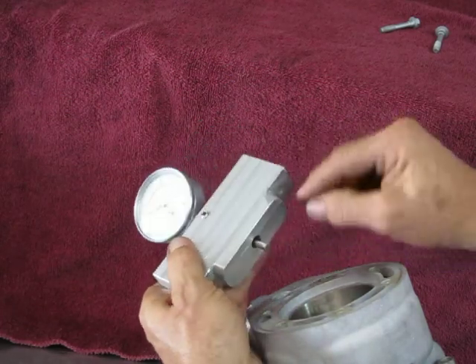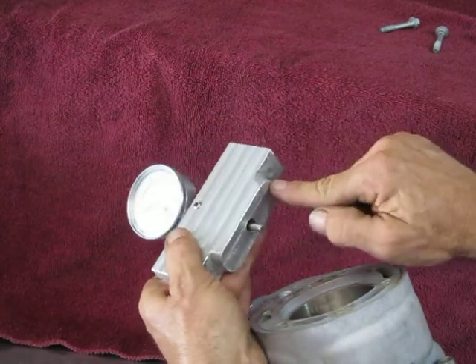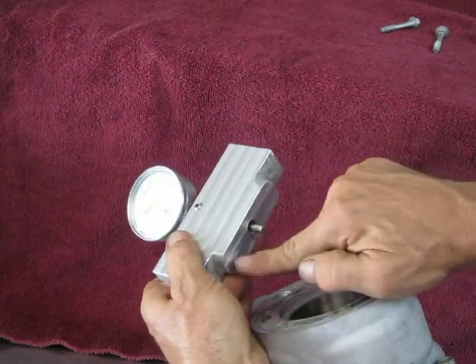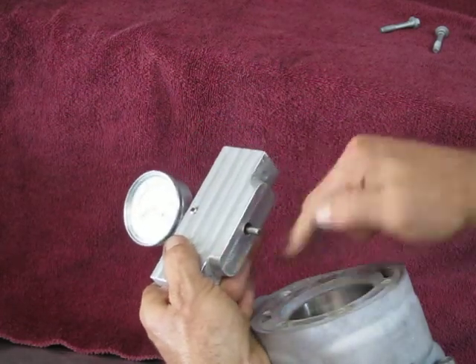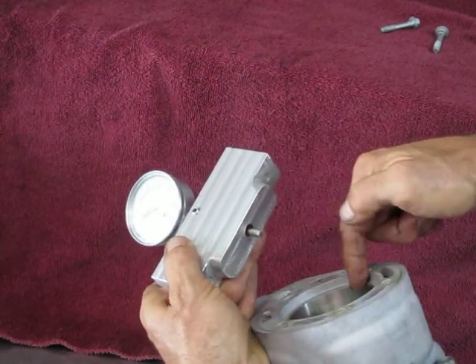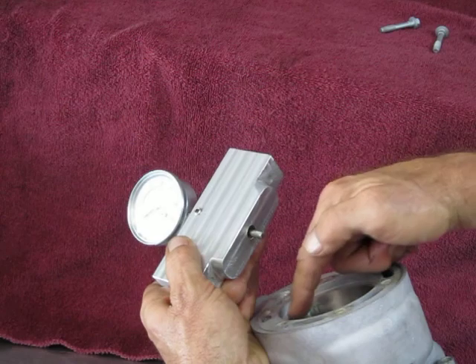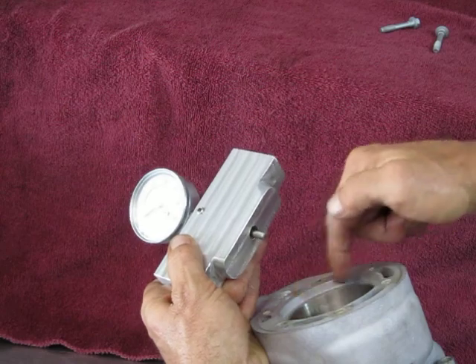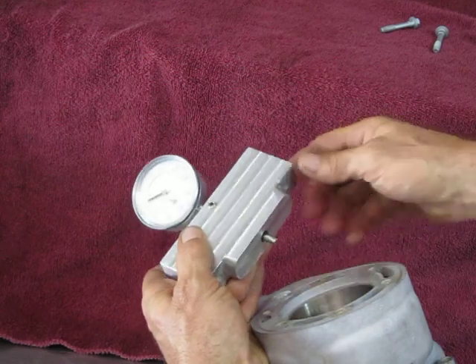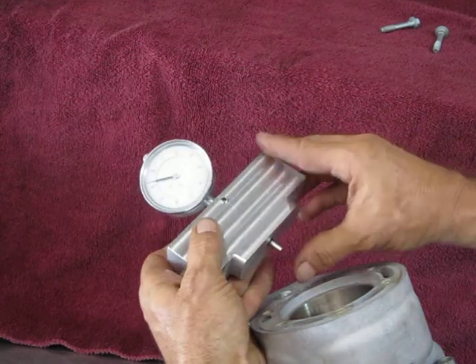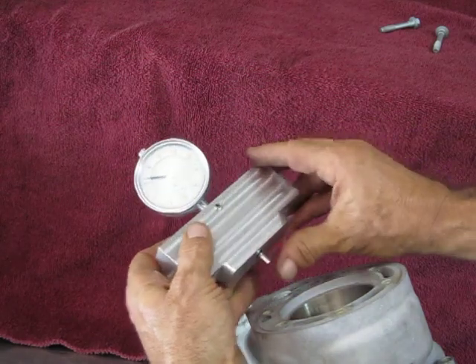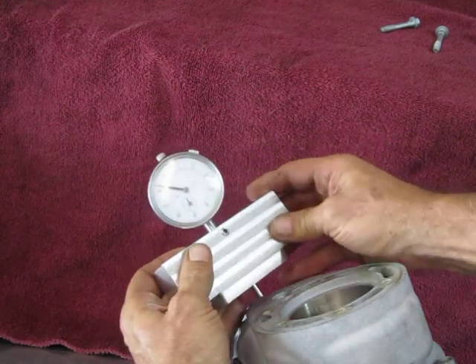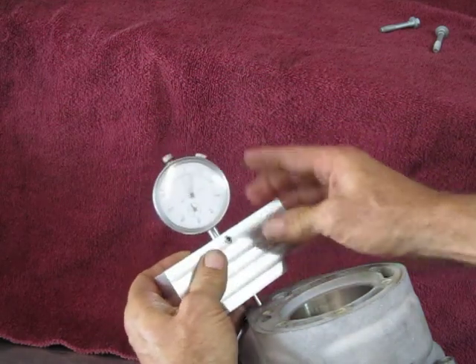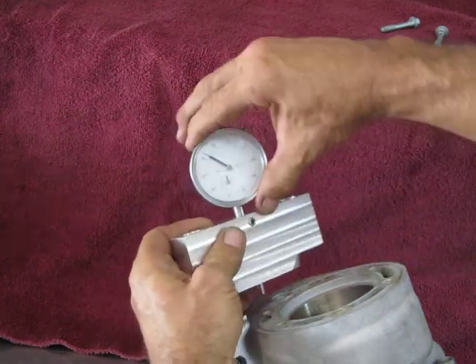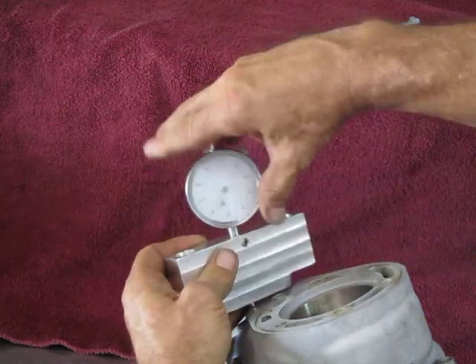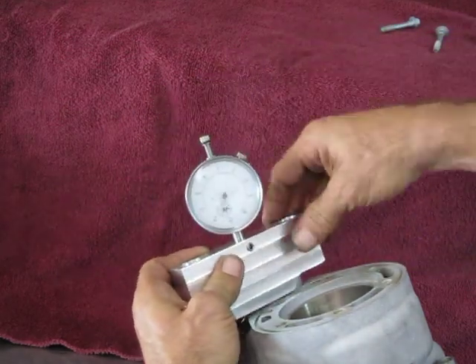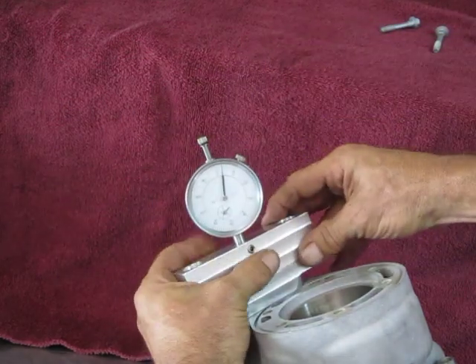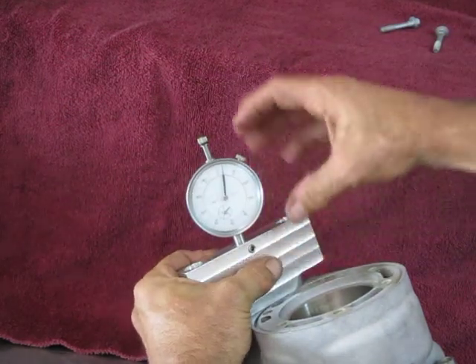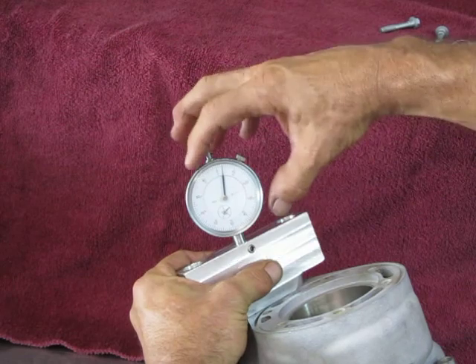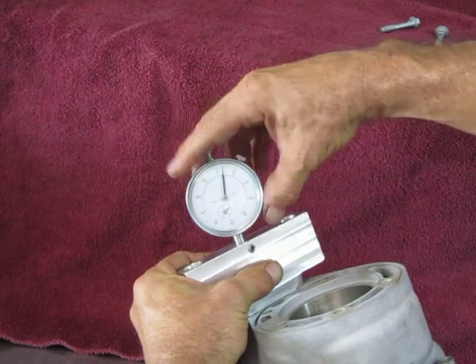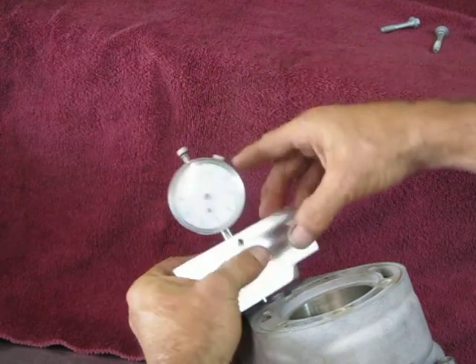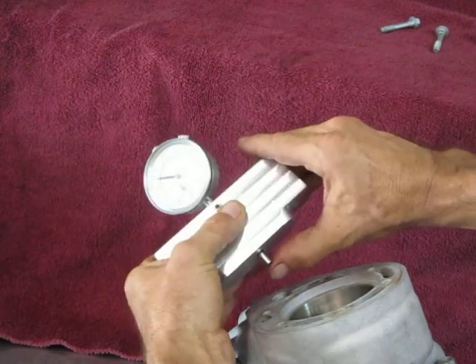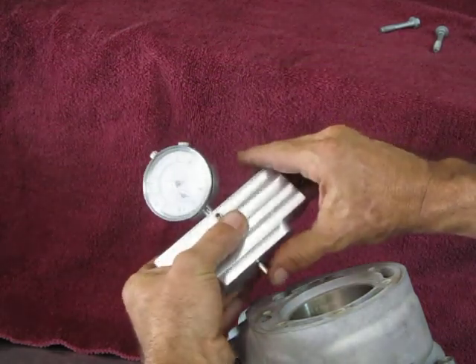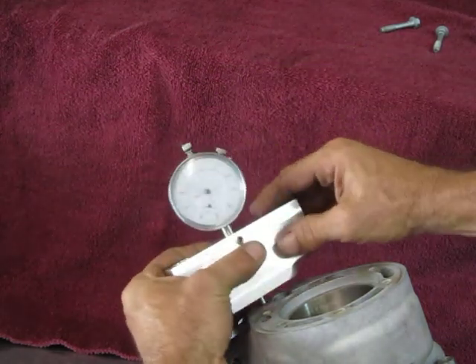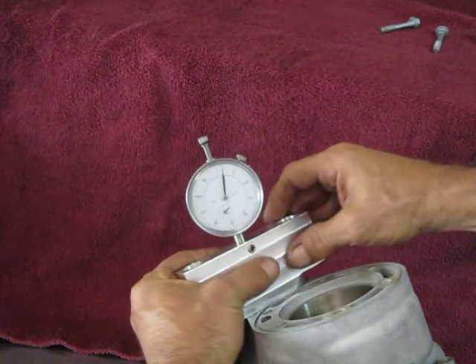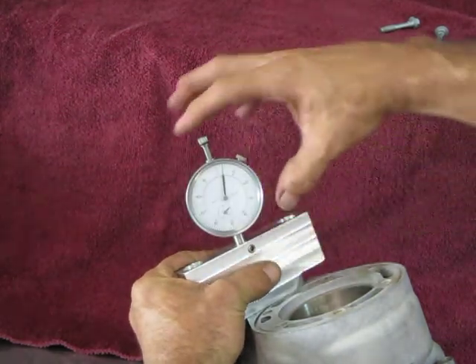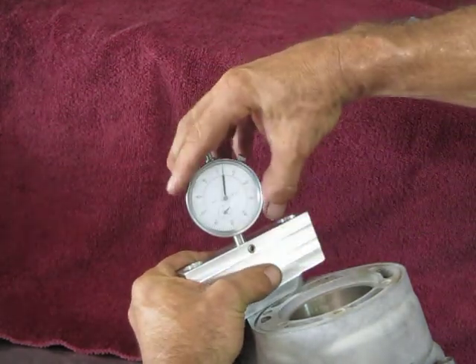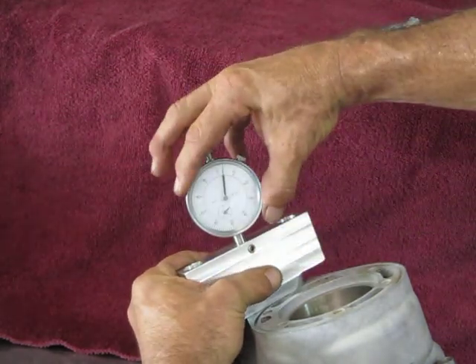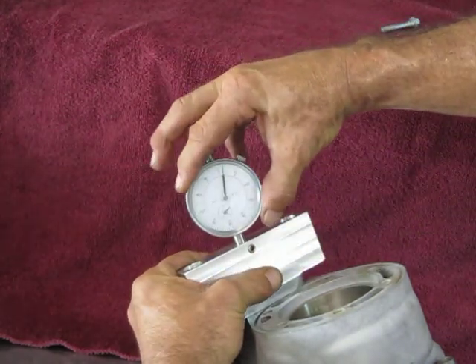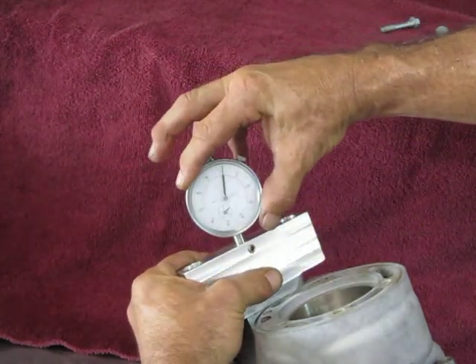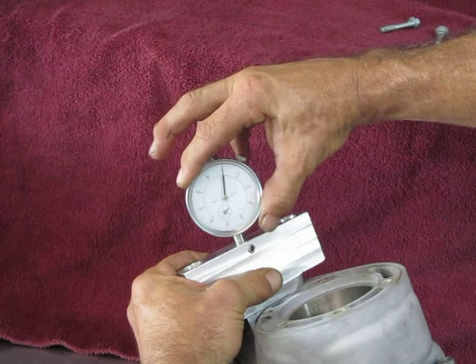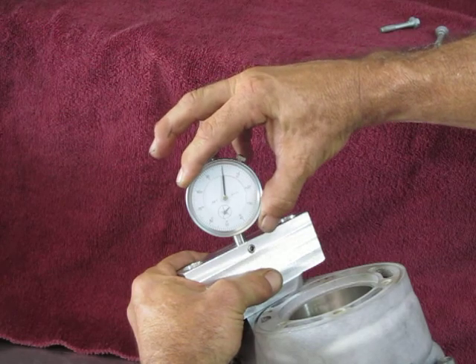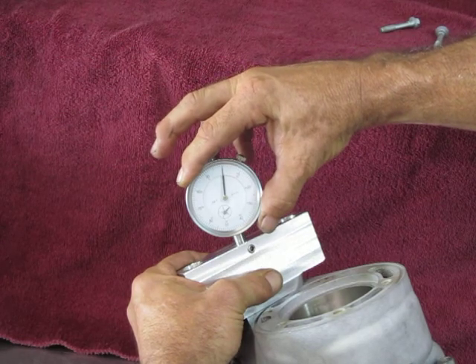This portion right here sits on the recess down in the cylinder. So the first thing you want to do is find a flat surface and zero the dial. We rotate the dial to zero.